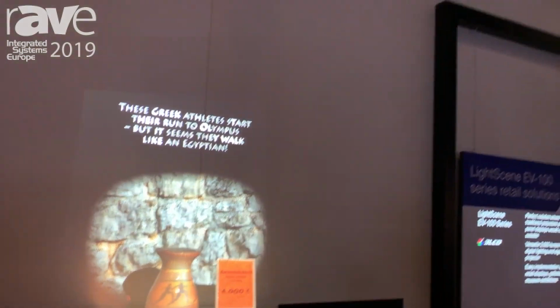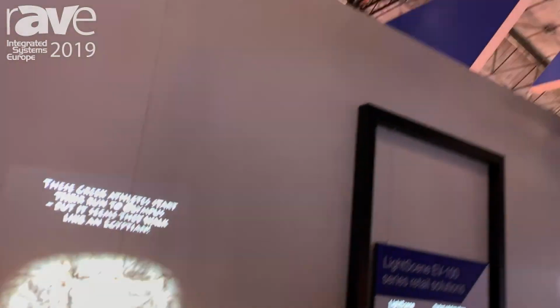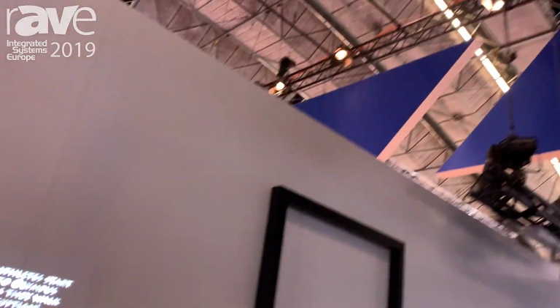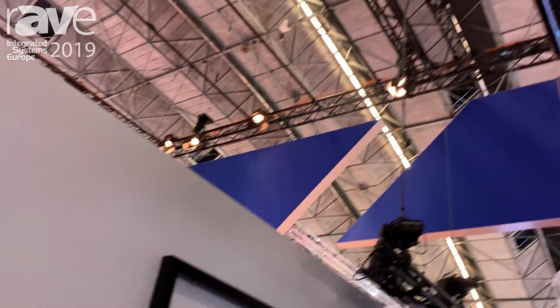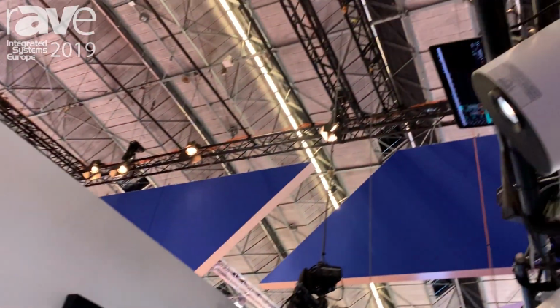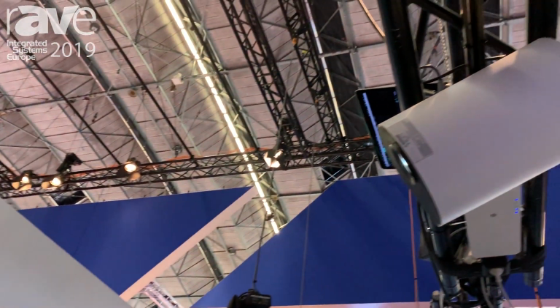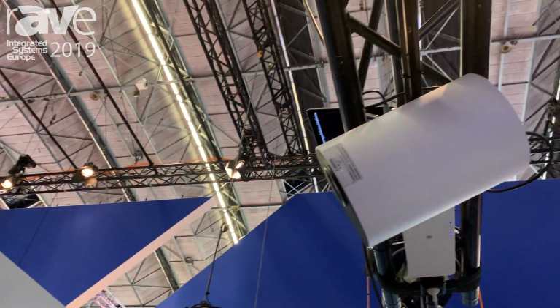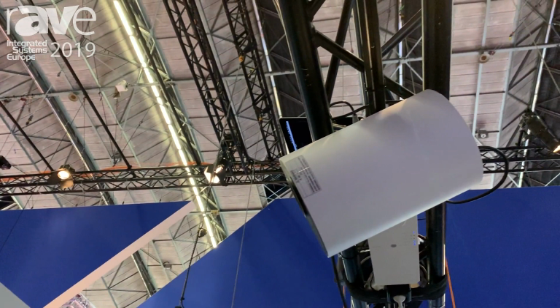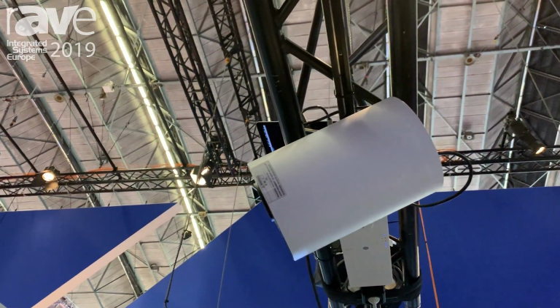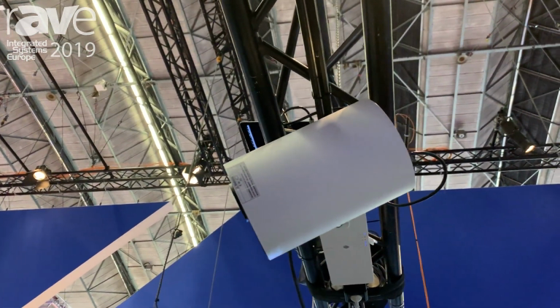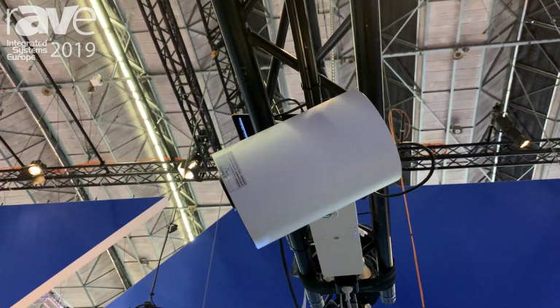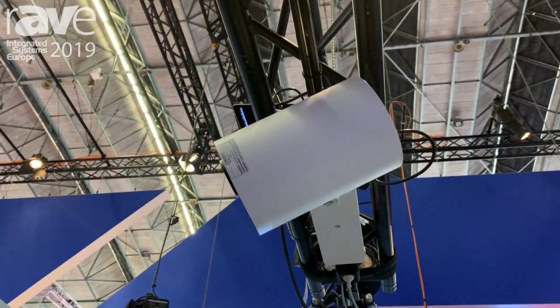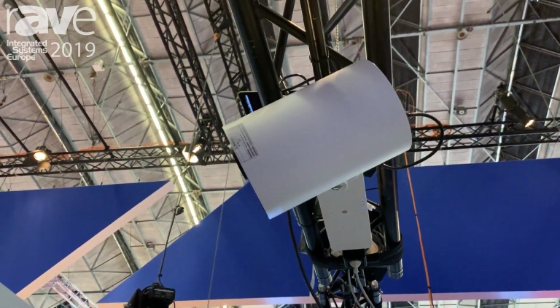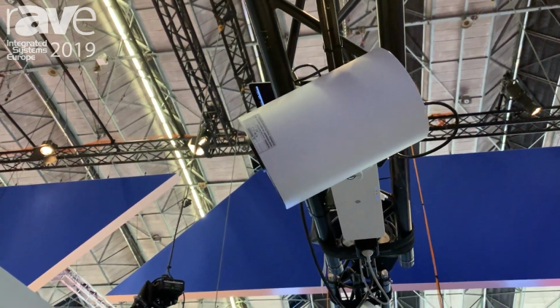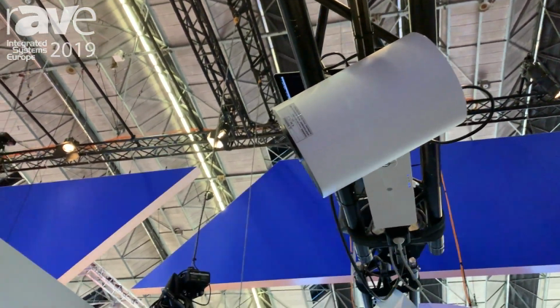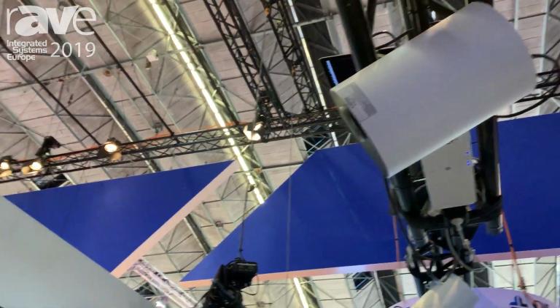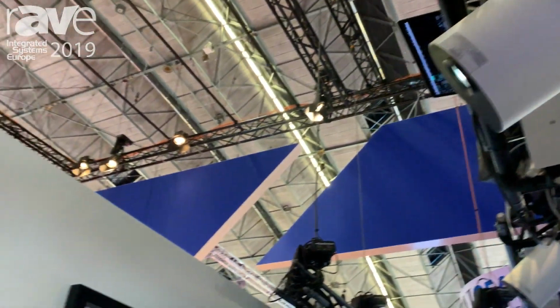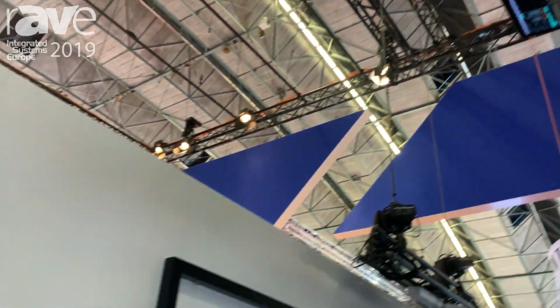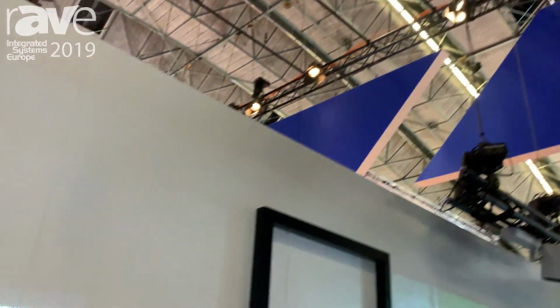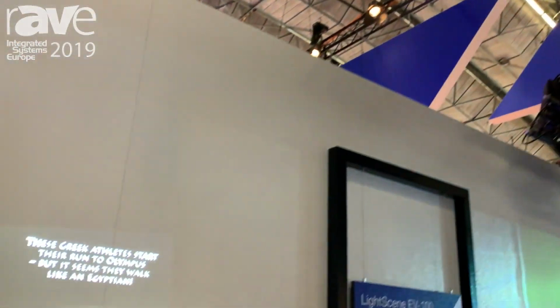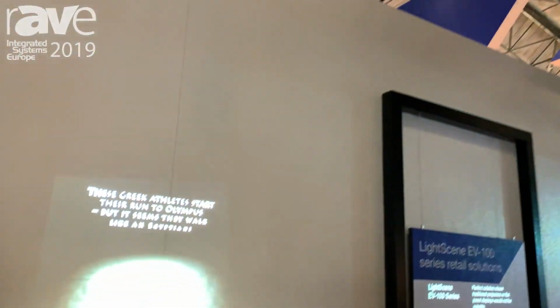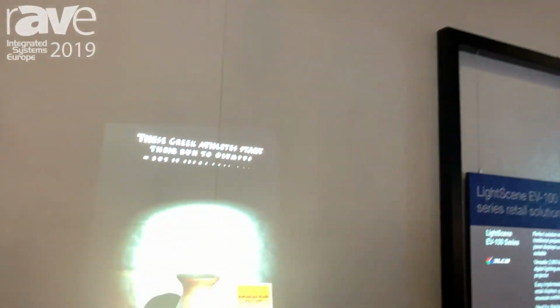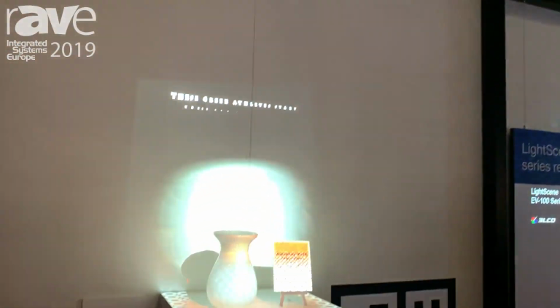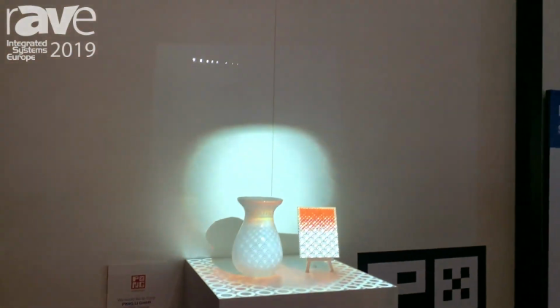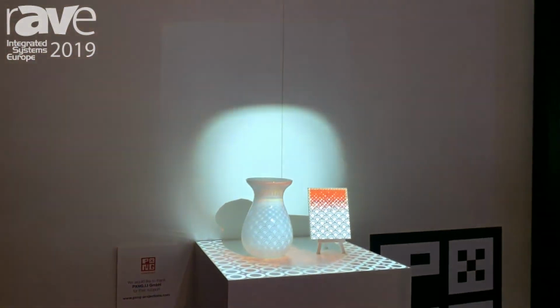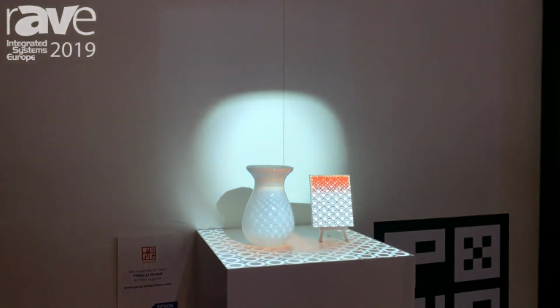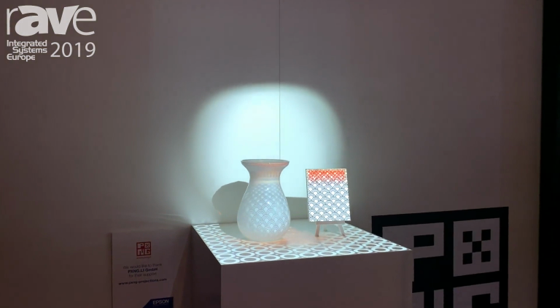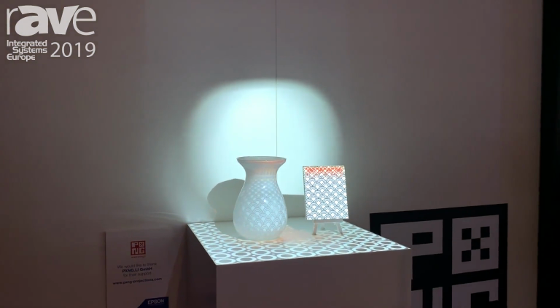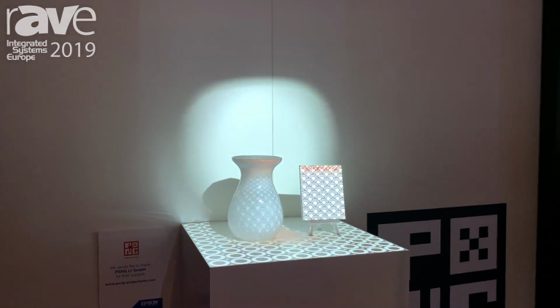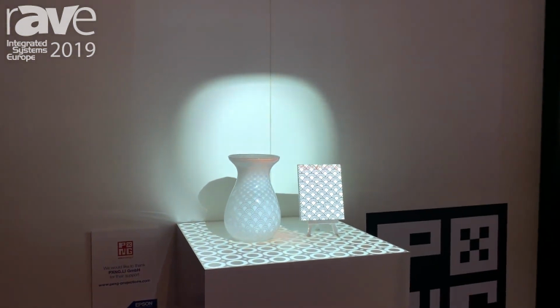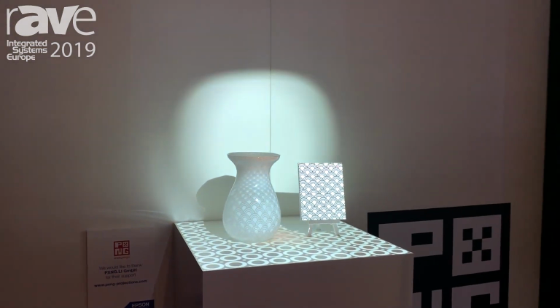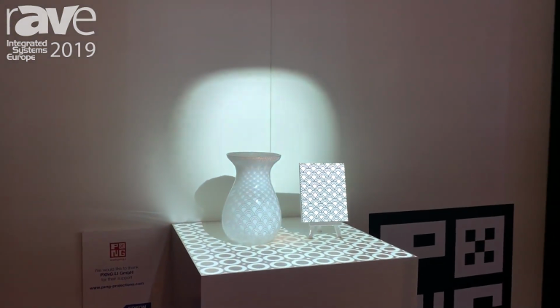This demonstration is mapped onto a vase and it's providing a lot of incremental information as well as an experiential backdrop to the product.